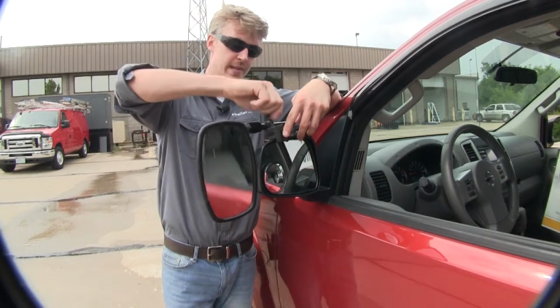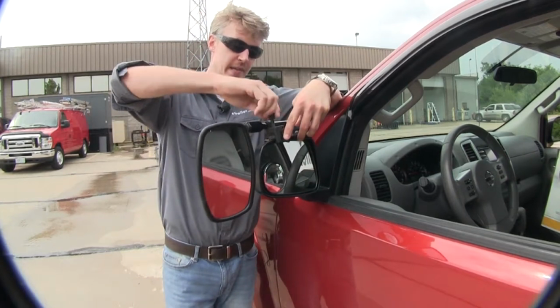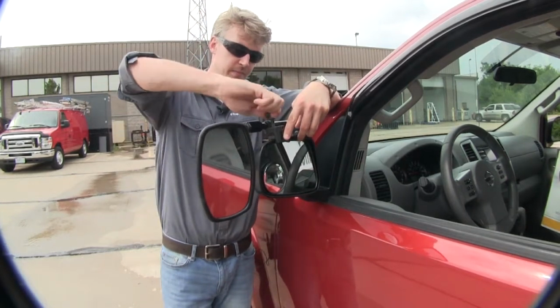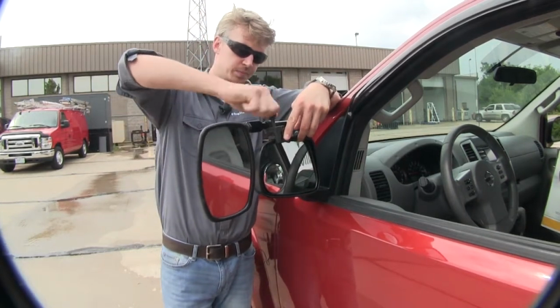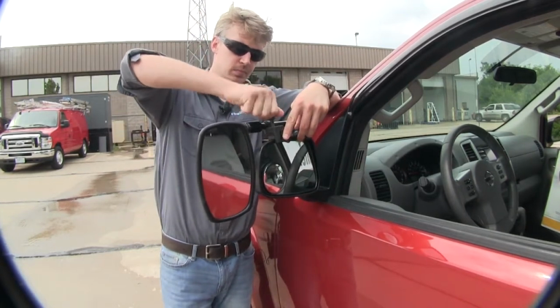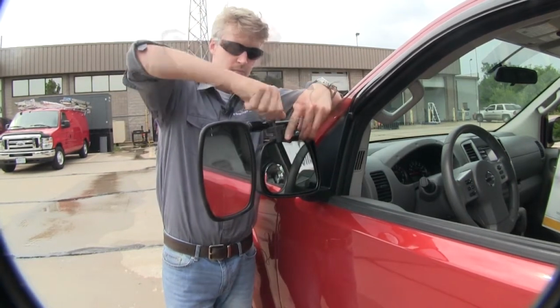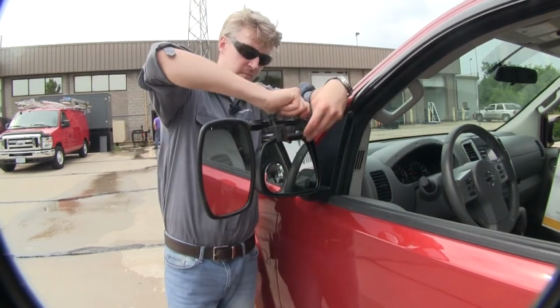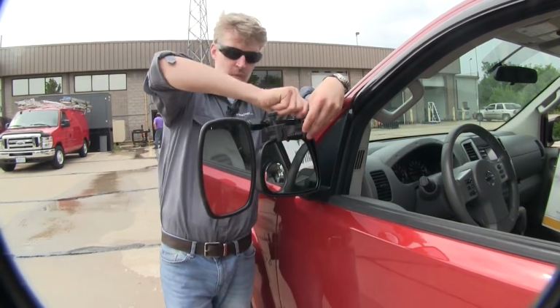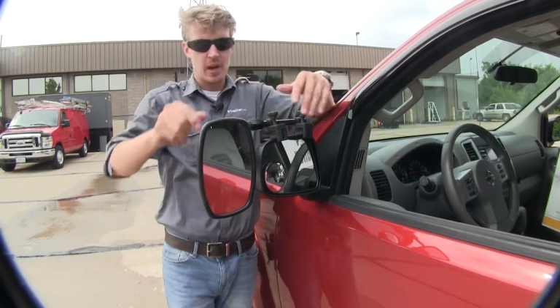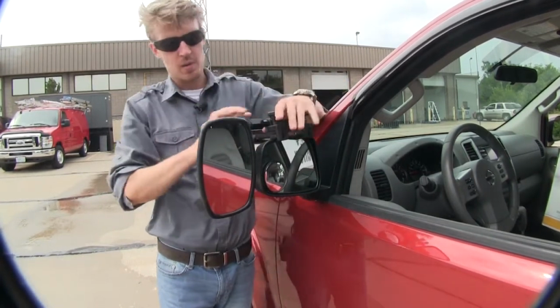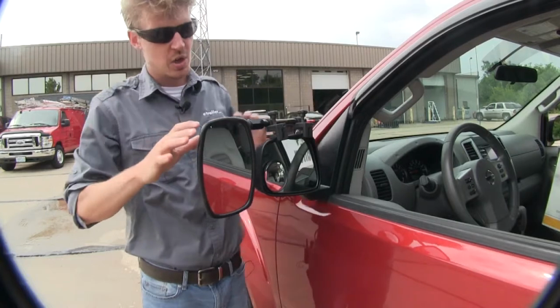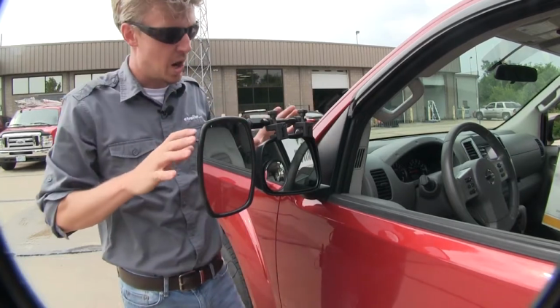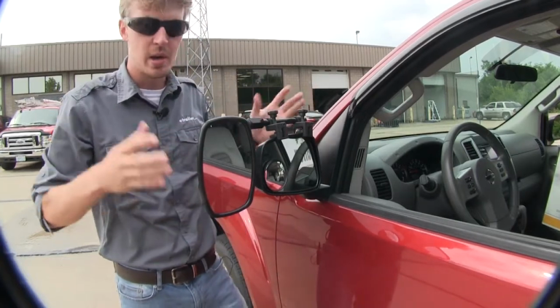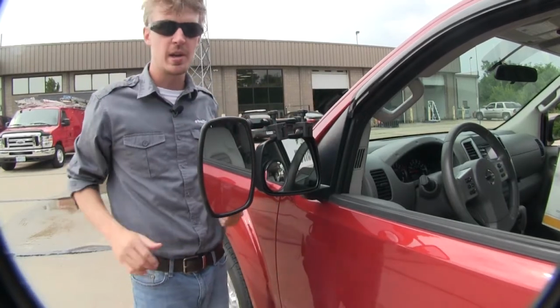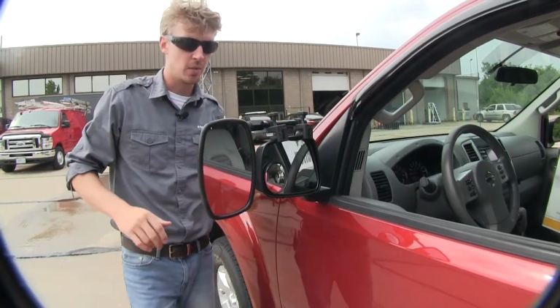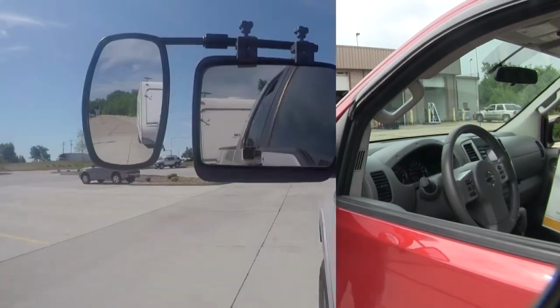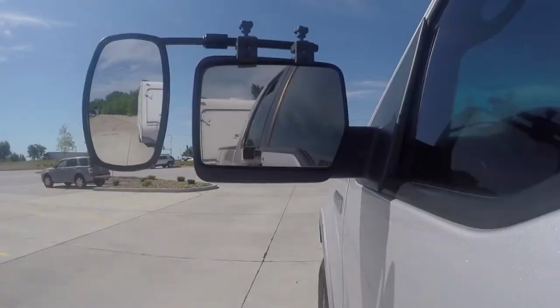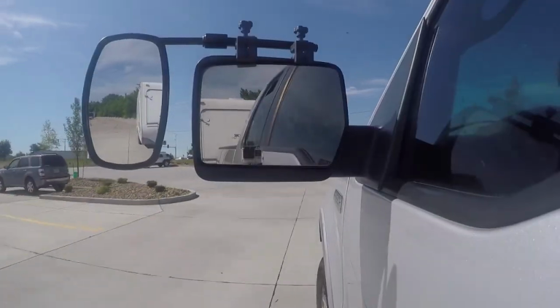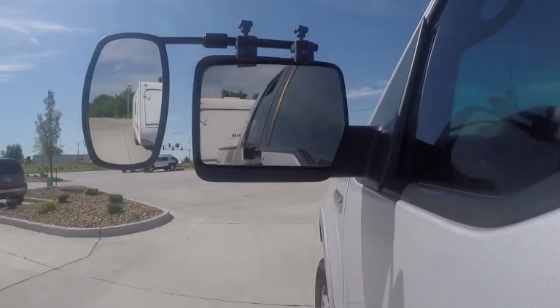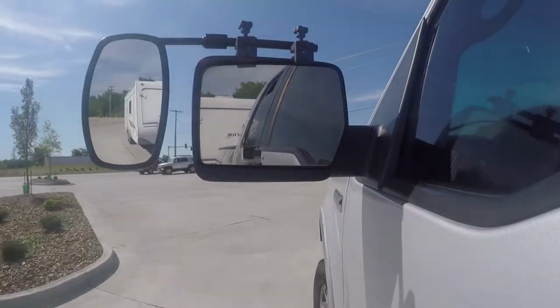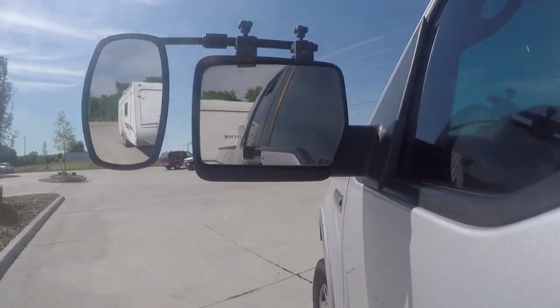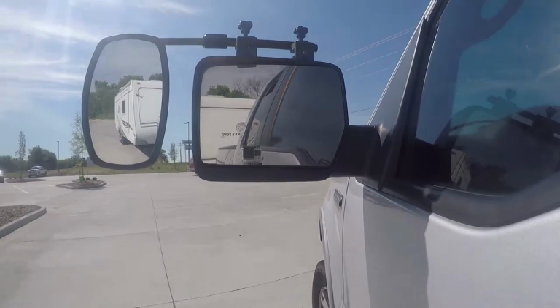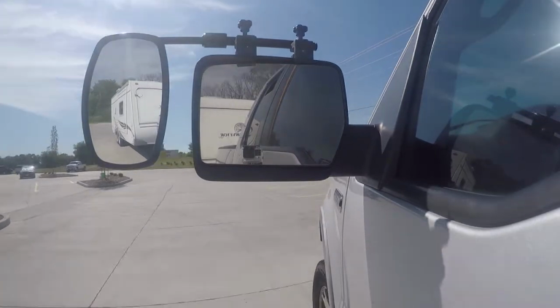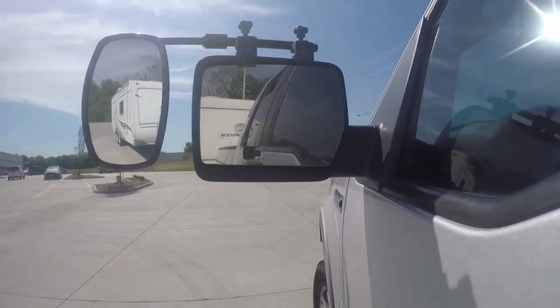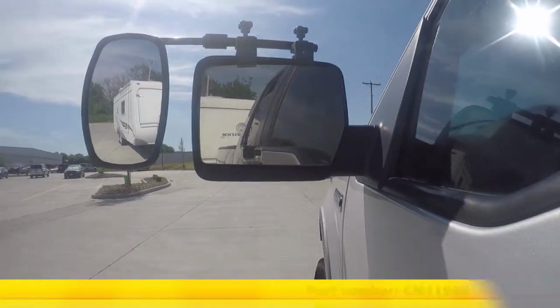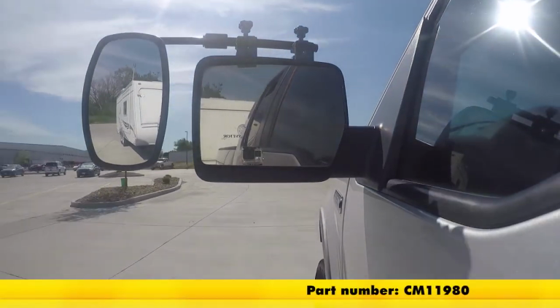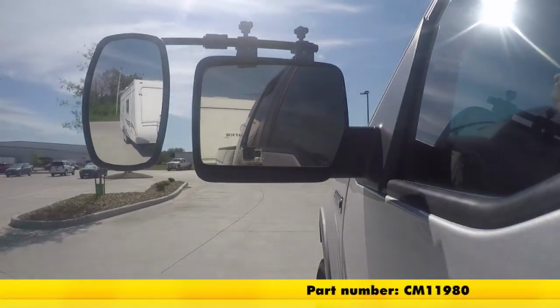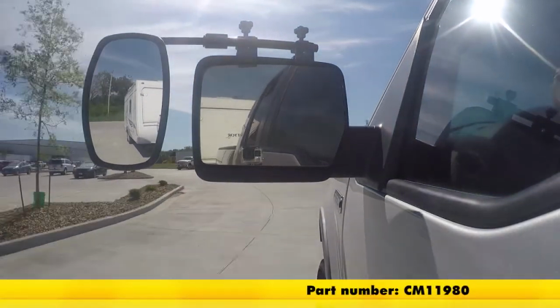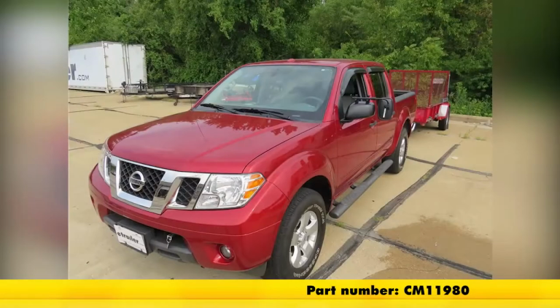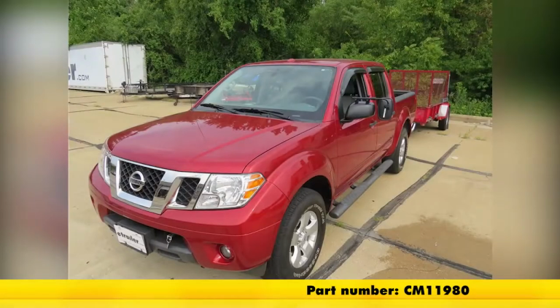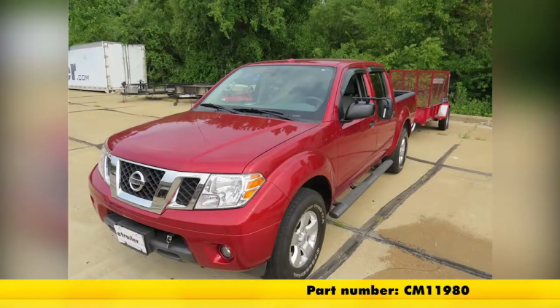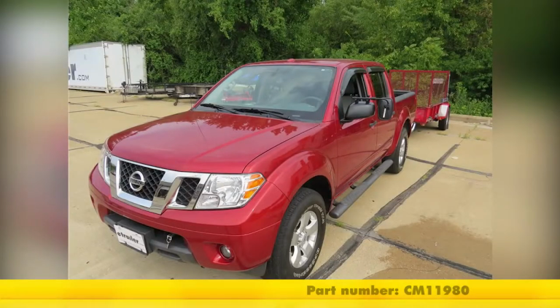It's that easy. Once we've got it tight, we can adjust our mirror how we want and we're ready to tow. And that's going to complete our test fit on the SEPA Universal Bar Clamp-On Towing Mirror, part number CM-11980 on our 2013 Nissan Frontier.